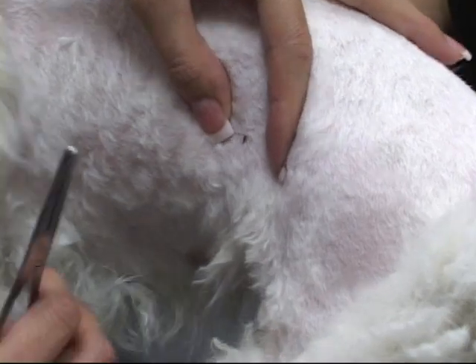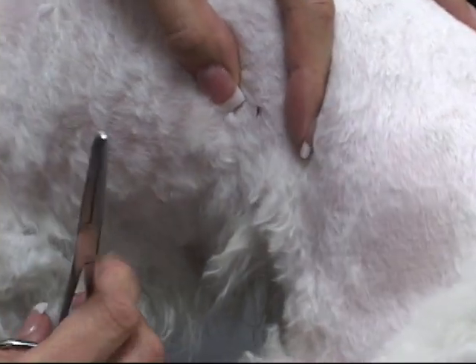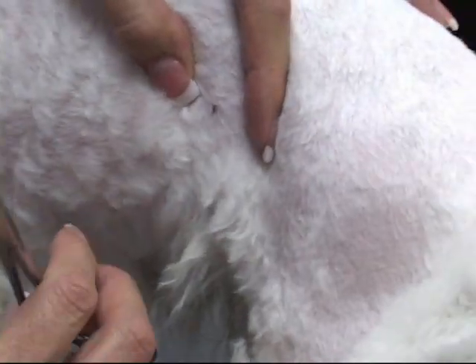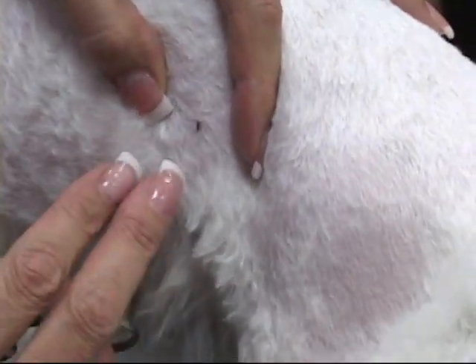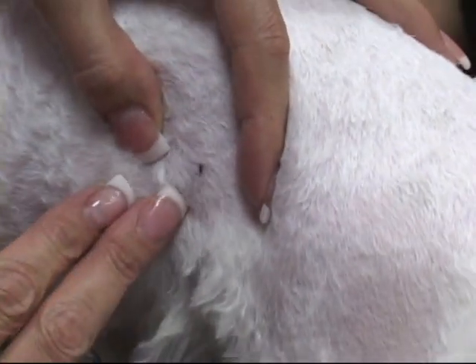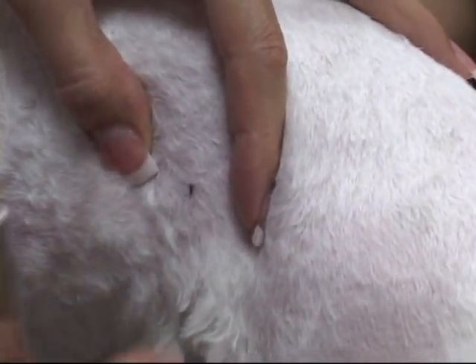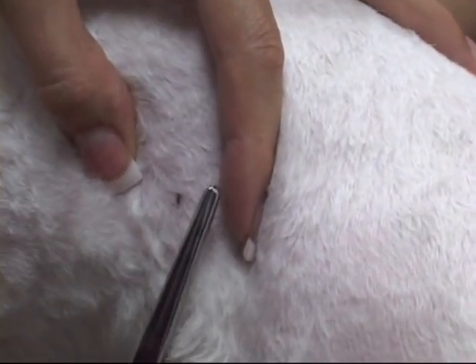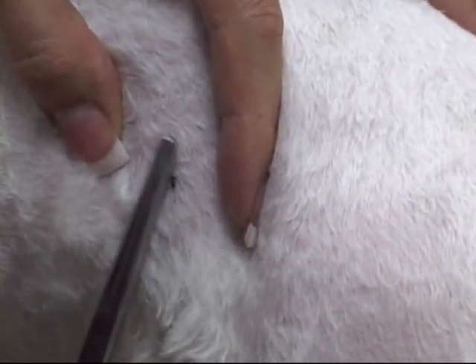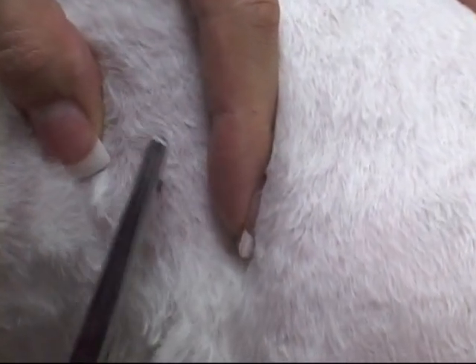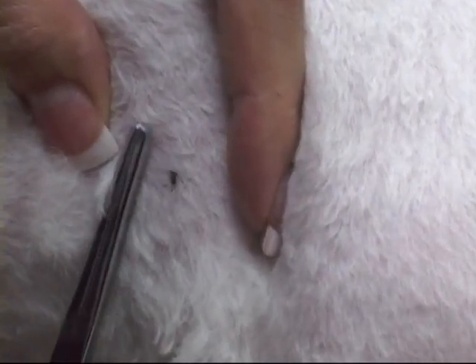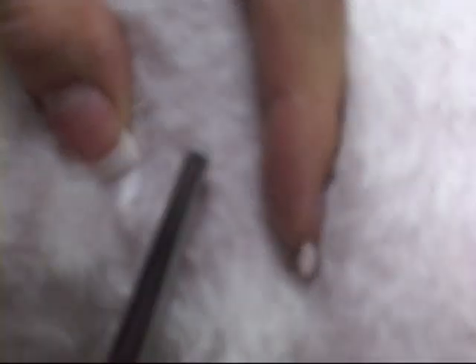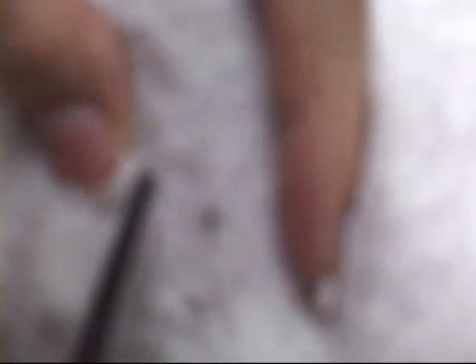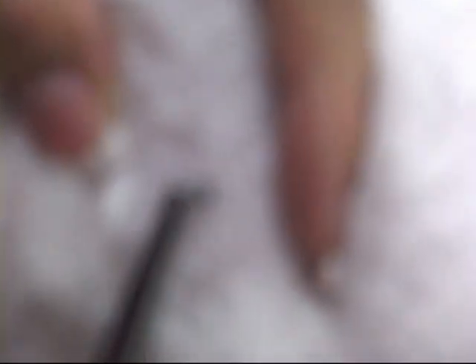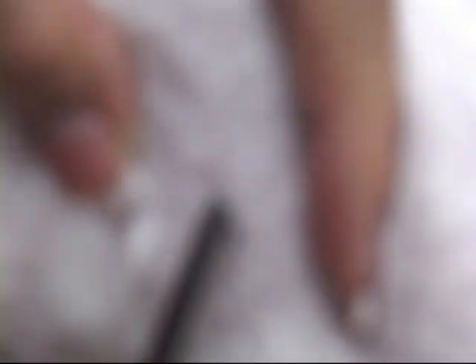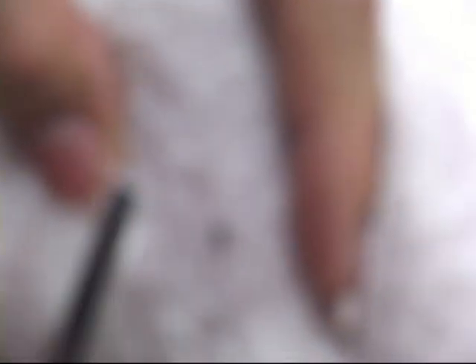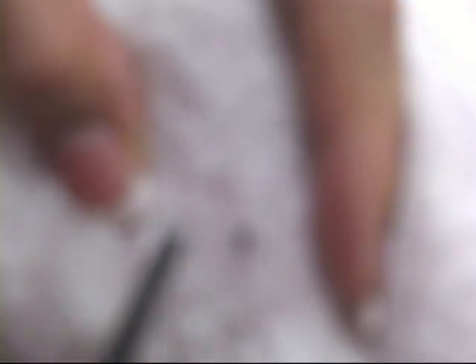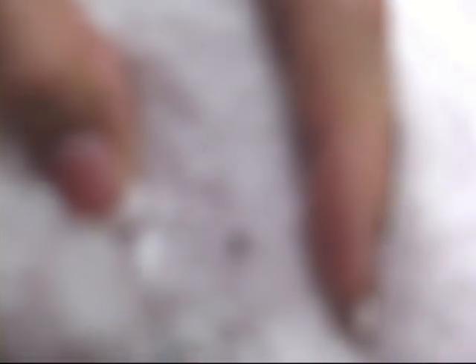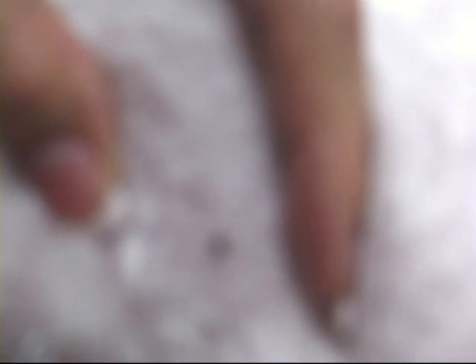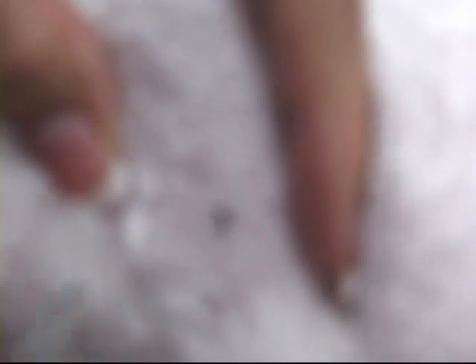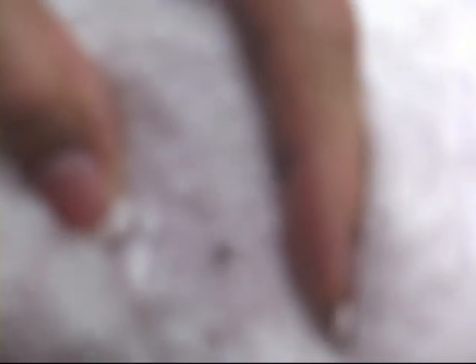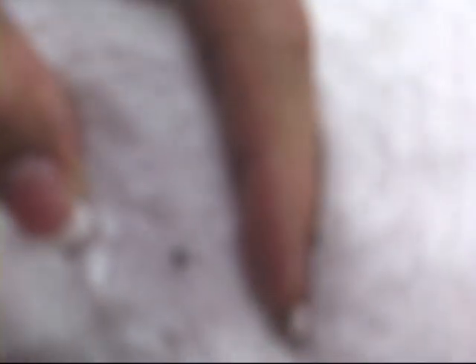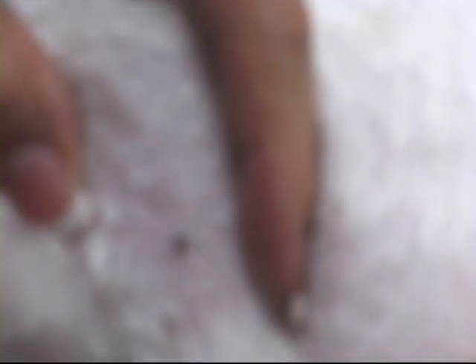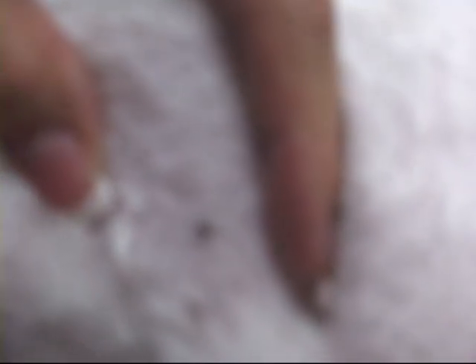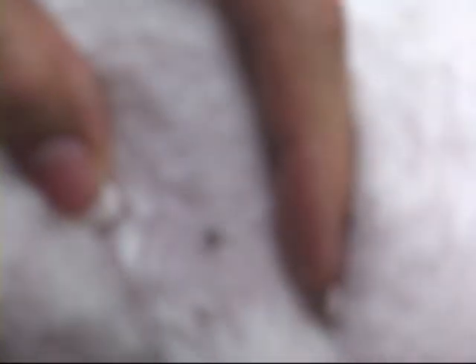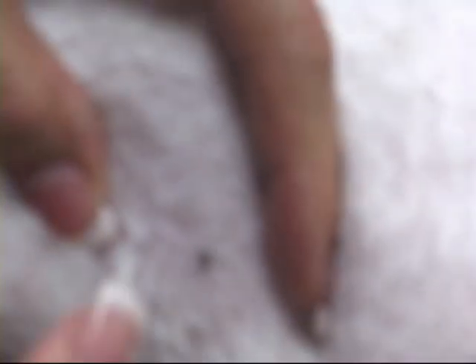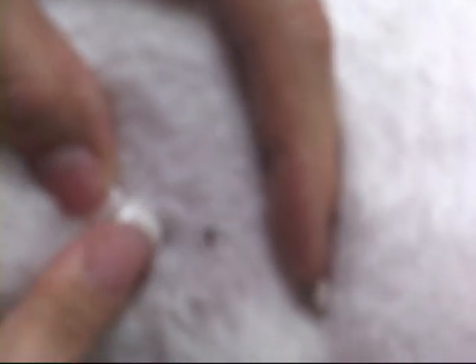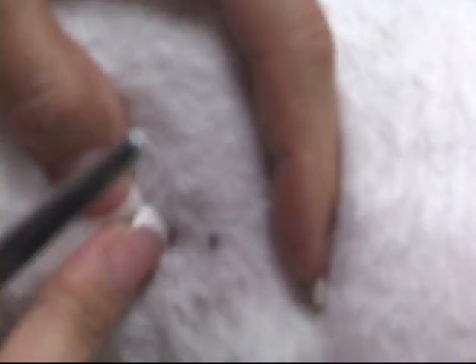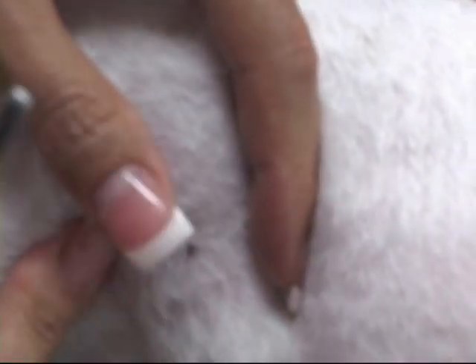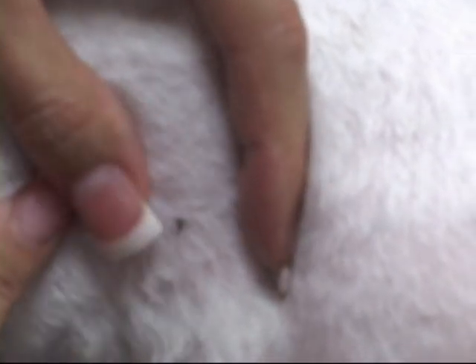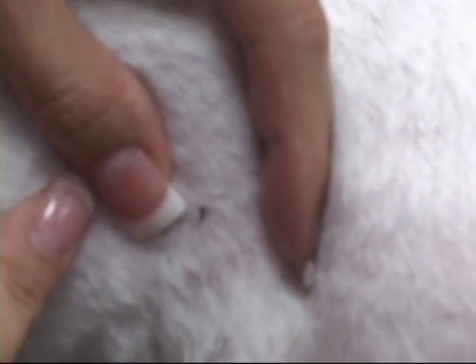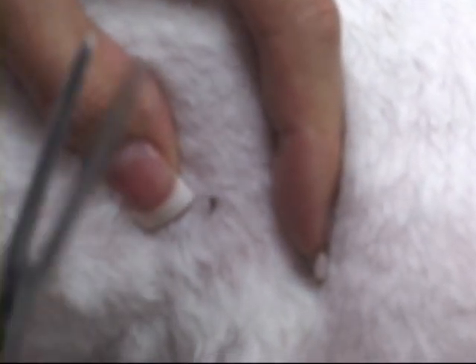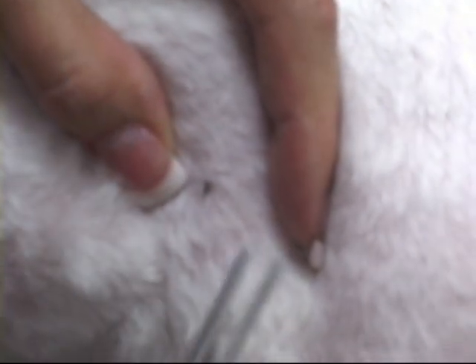I'm going to zoom in on it. The important thing about a tick is you want to remove the head as well. You don't want to leave the head in there because then it creates room for infection.